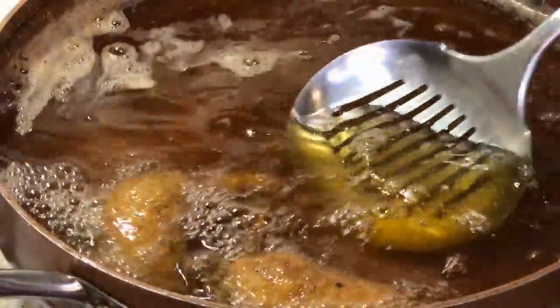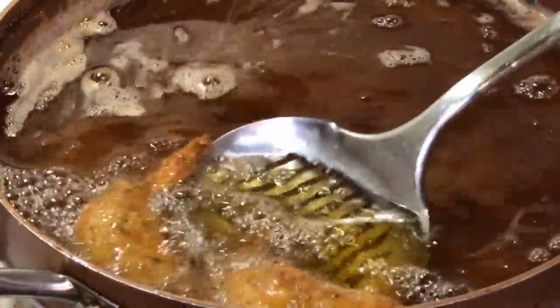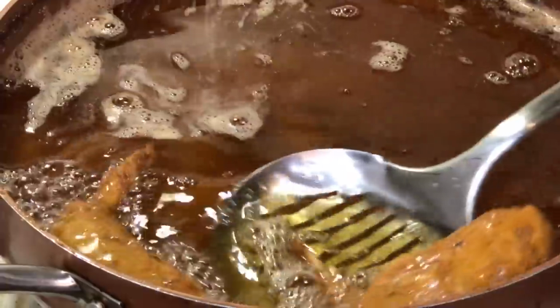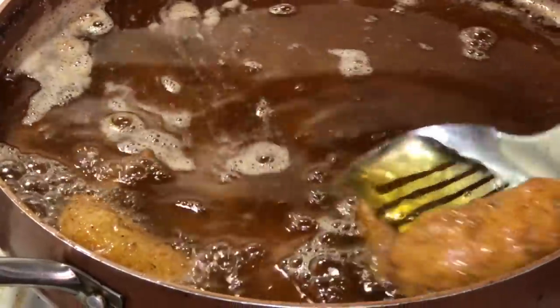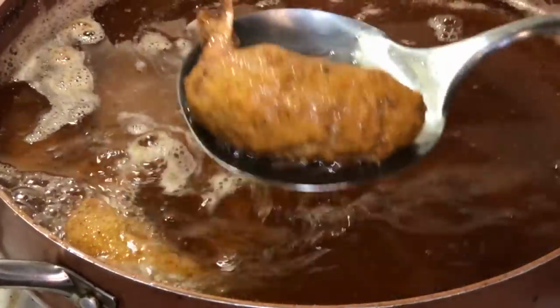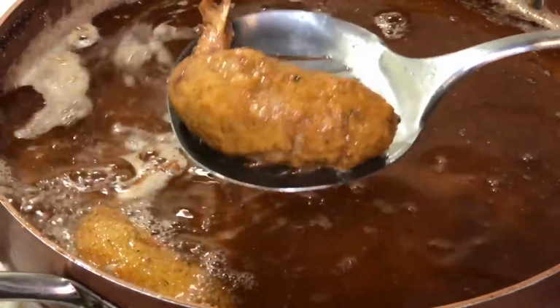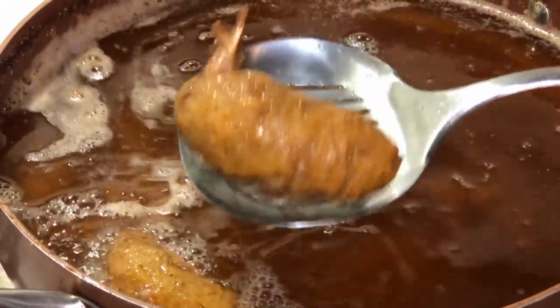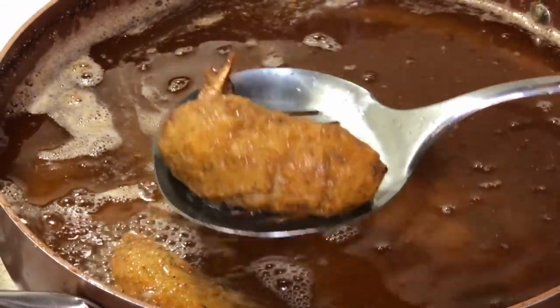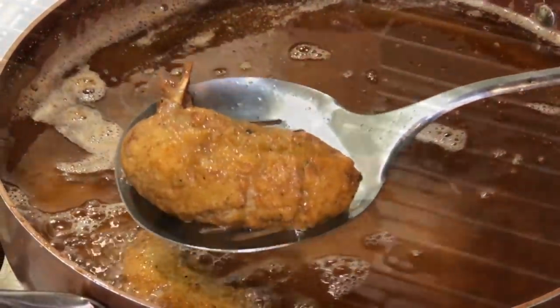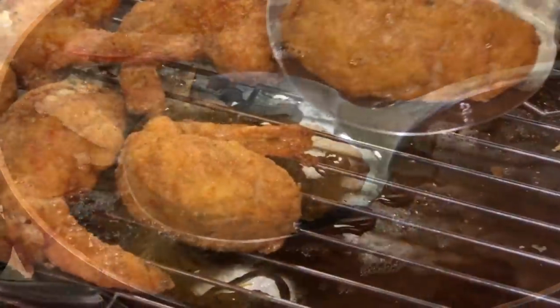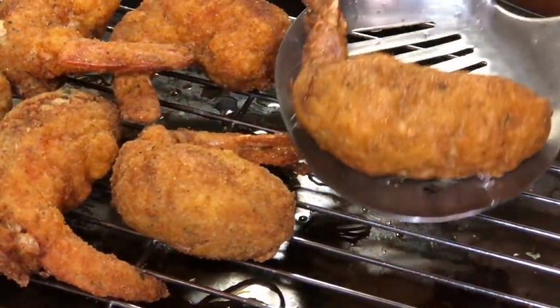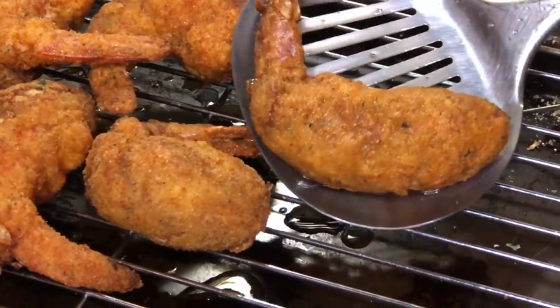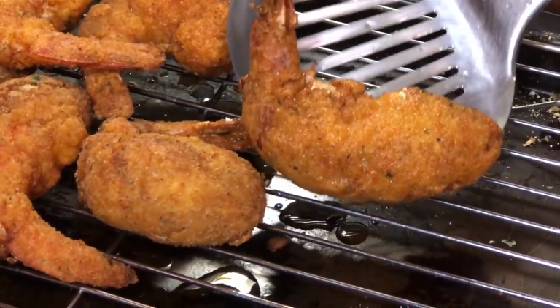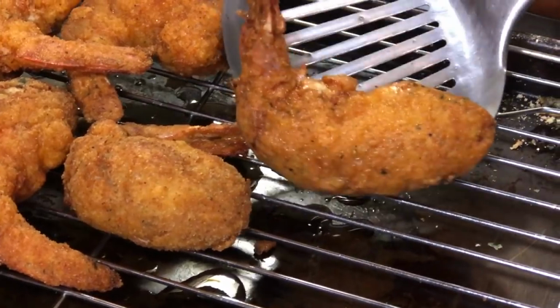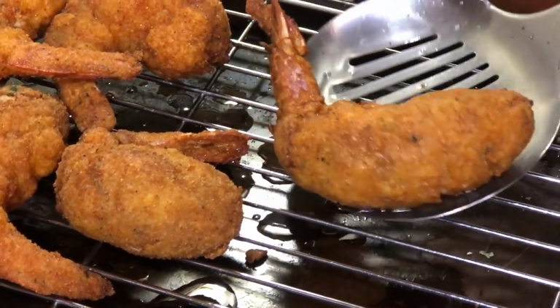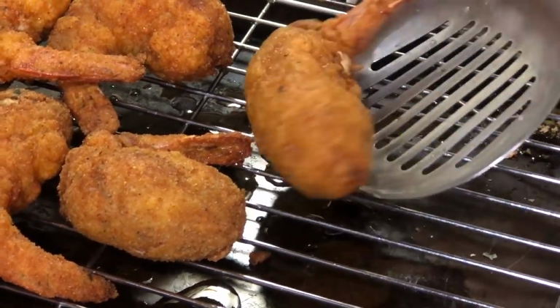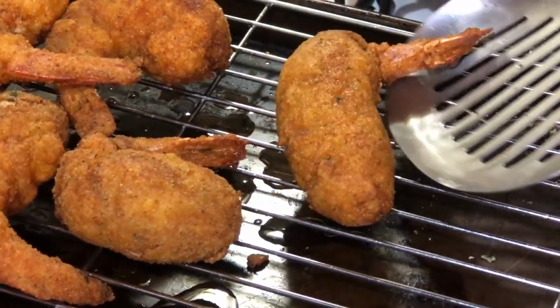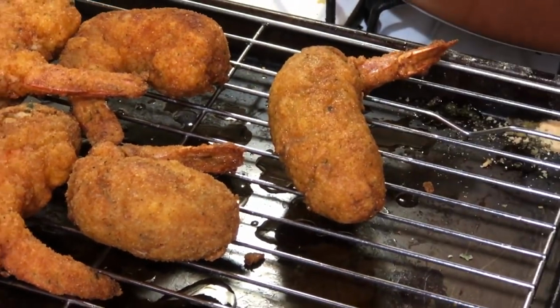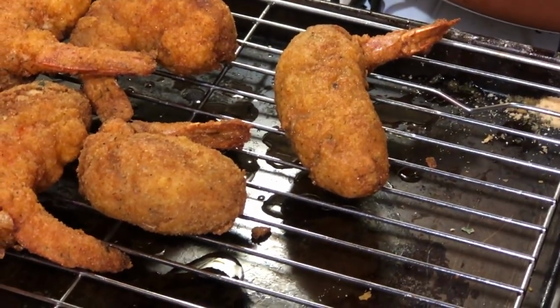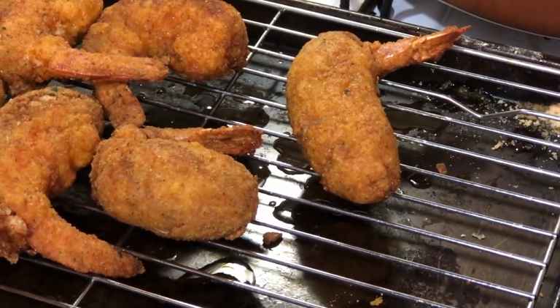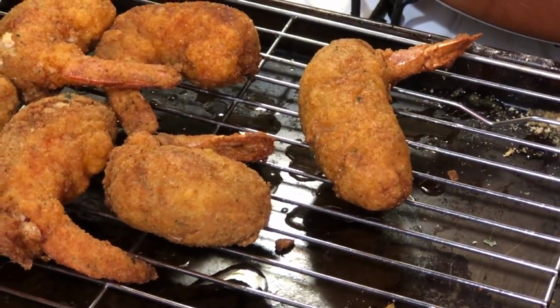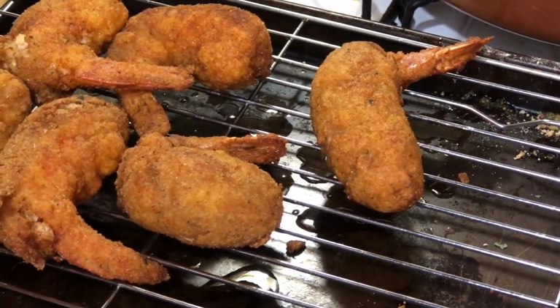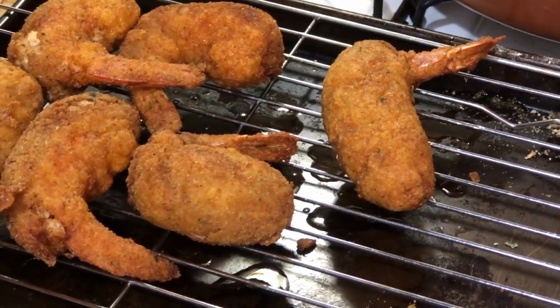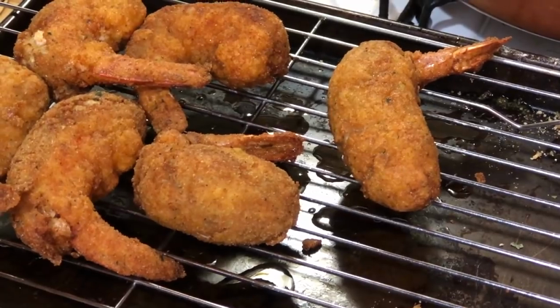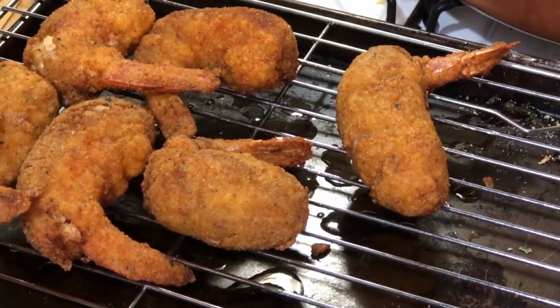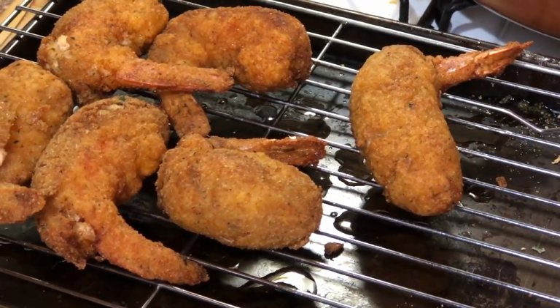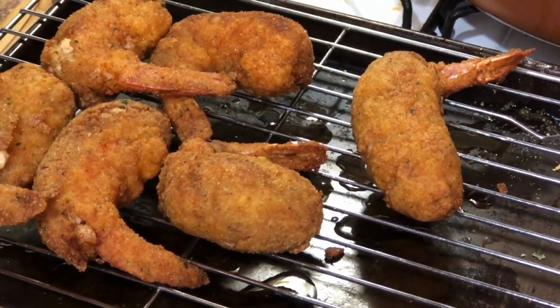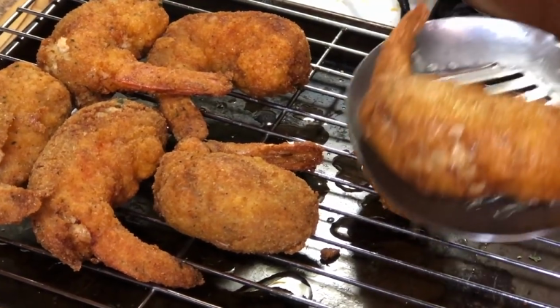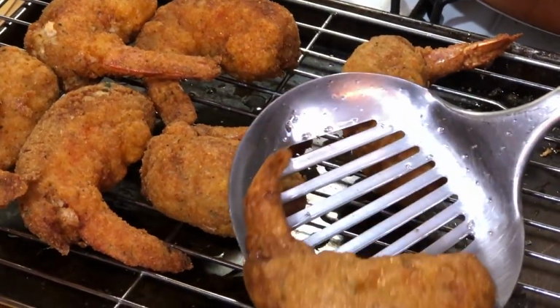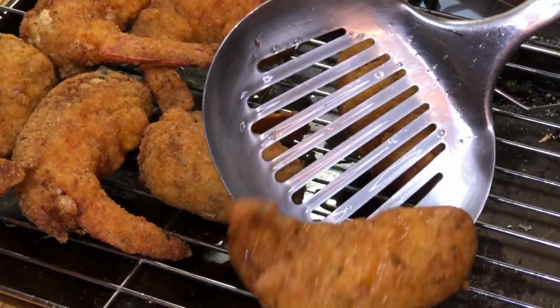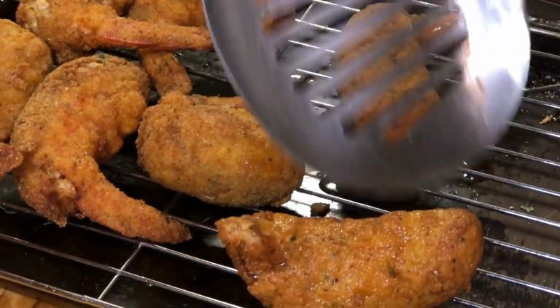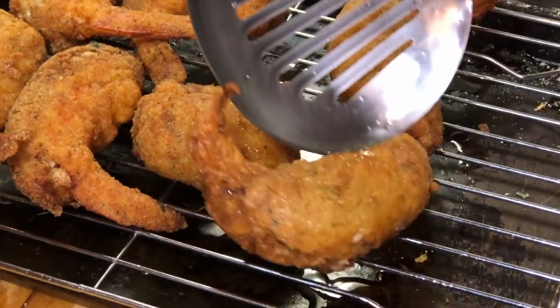Our crab stuffed shrimp is finished — look at how beautiful! We have our cooling rack station set up so the oil can drip off and the shrimp stays nice and crispy. If it sits in oil it won't stay crispy, so the cooling rack is essential.